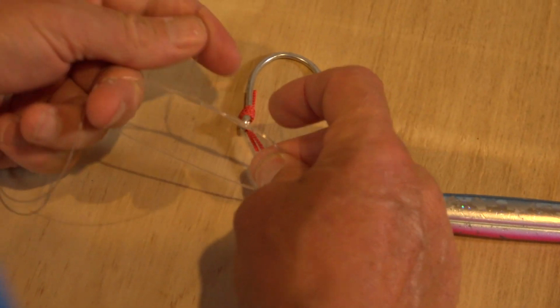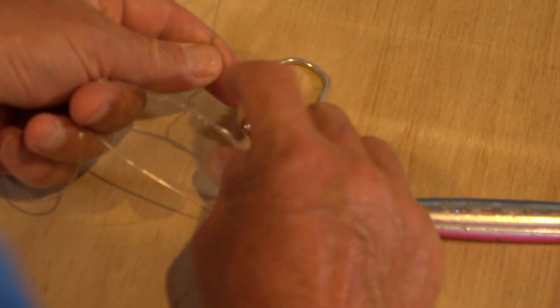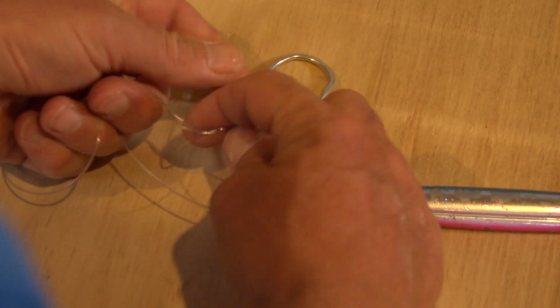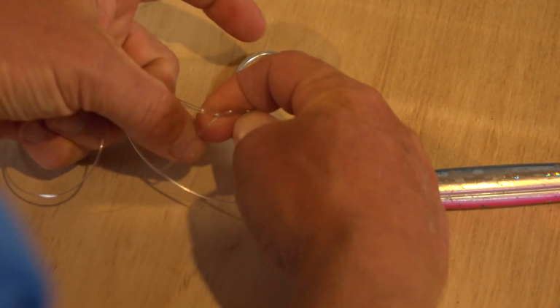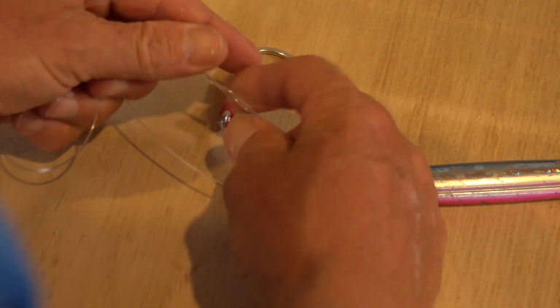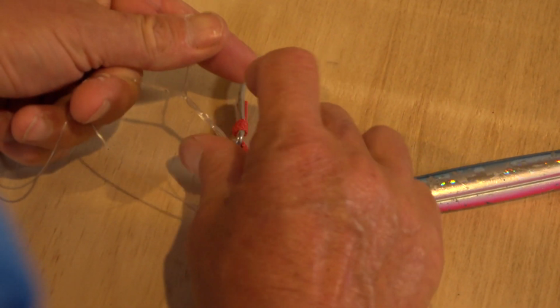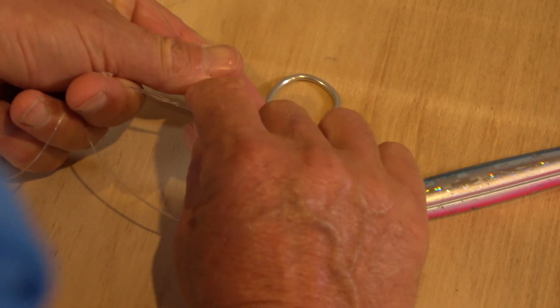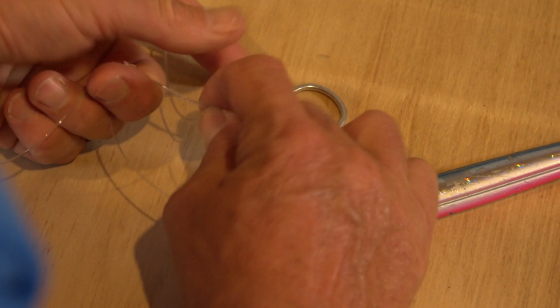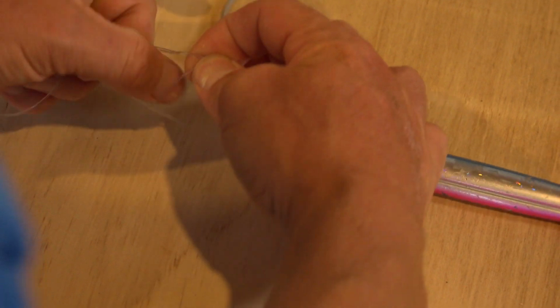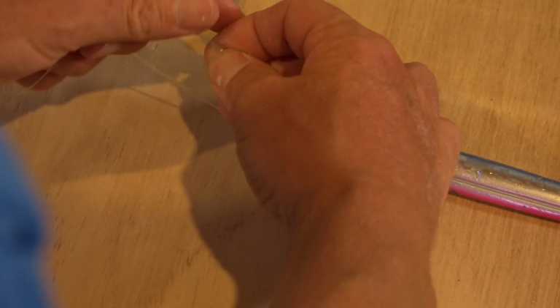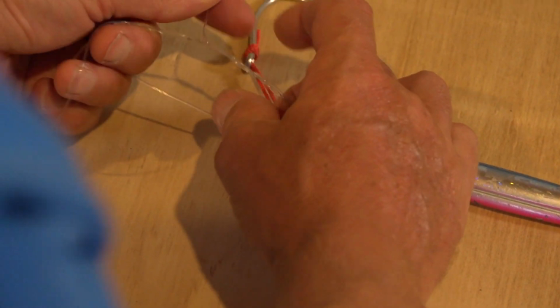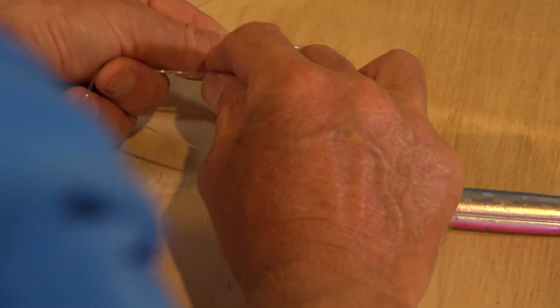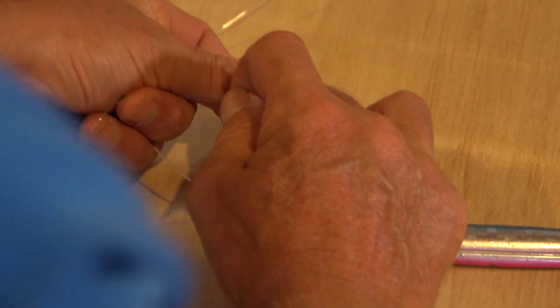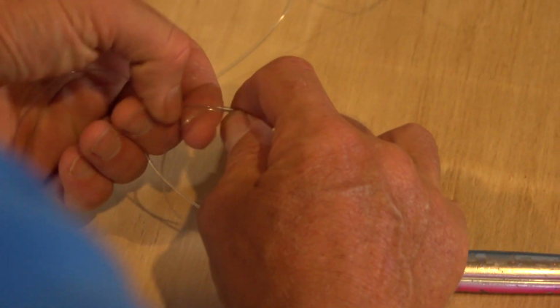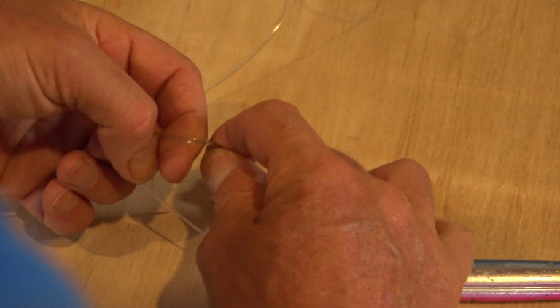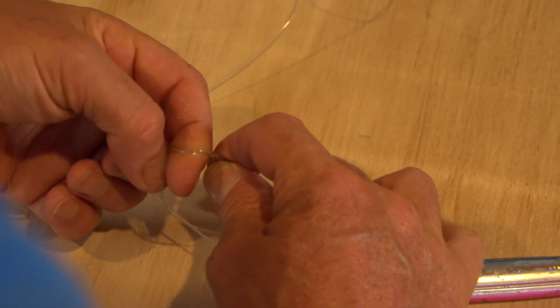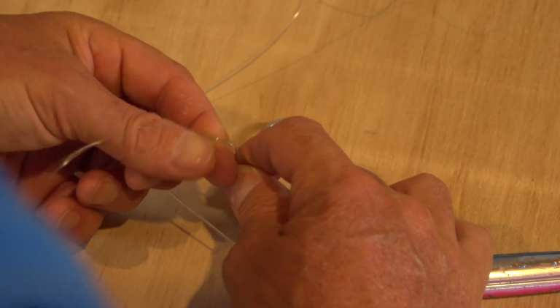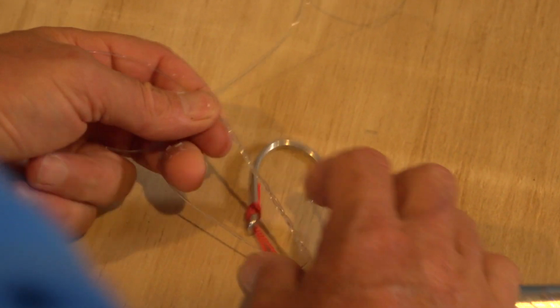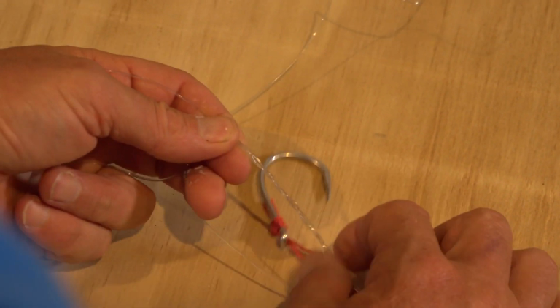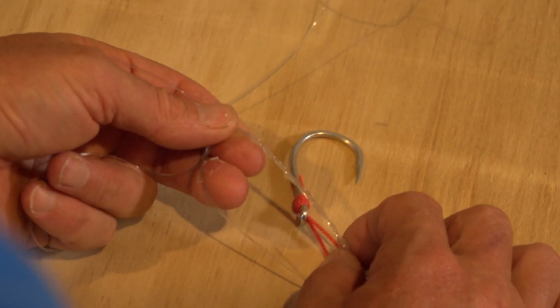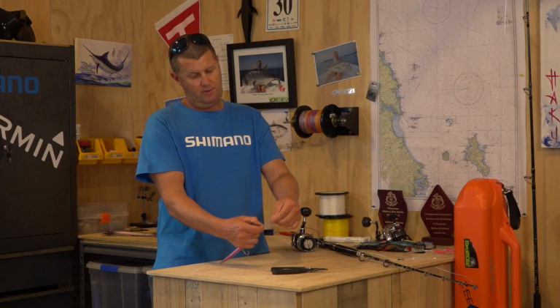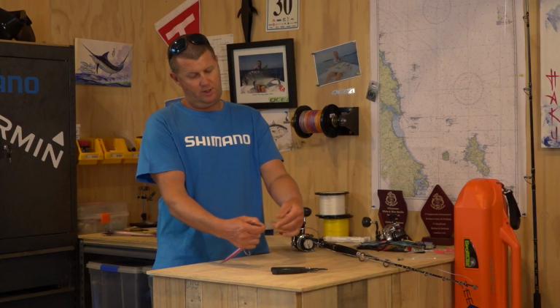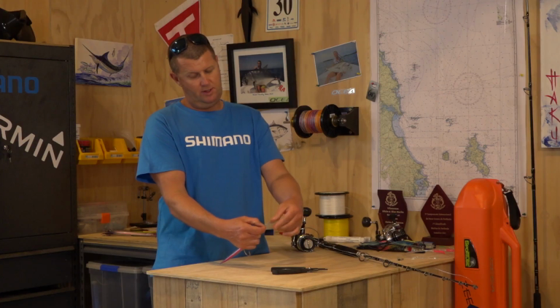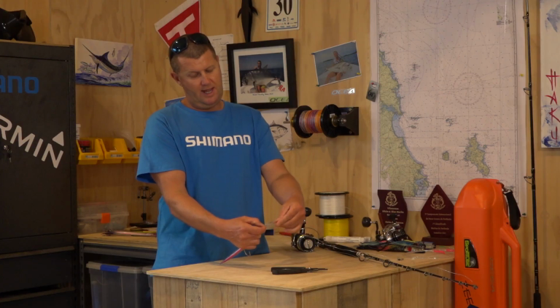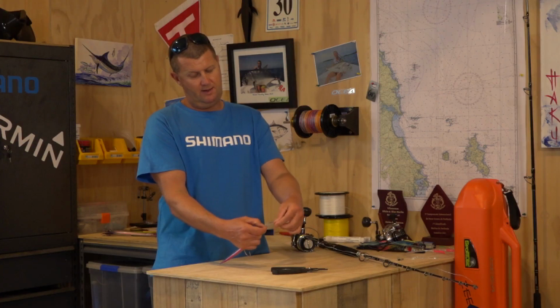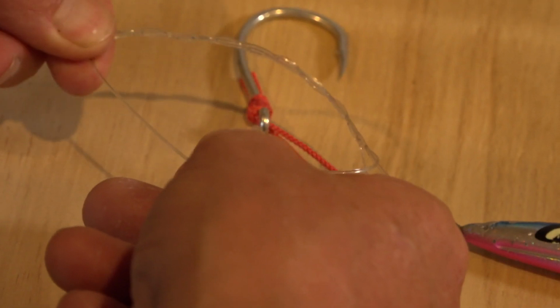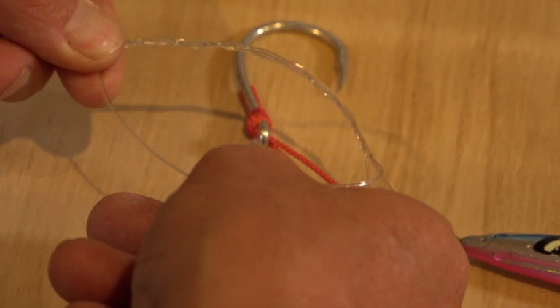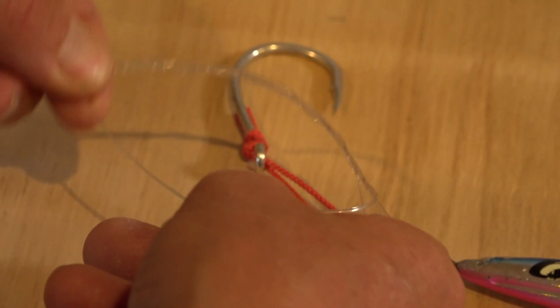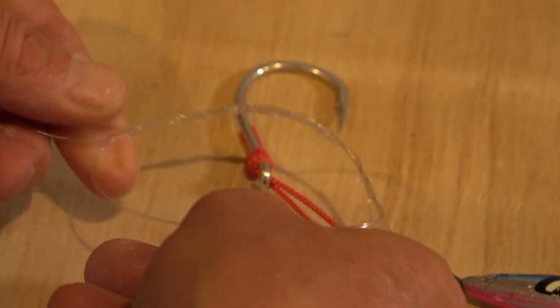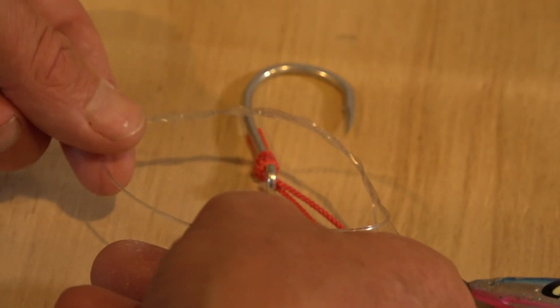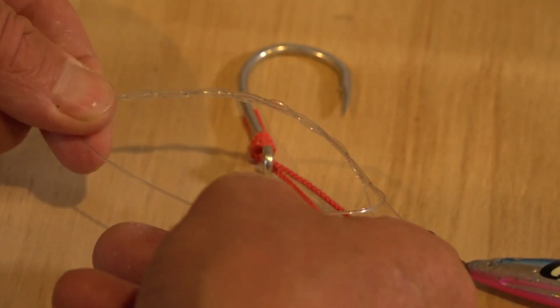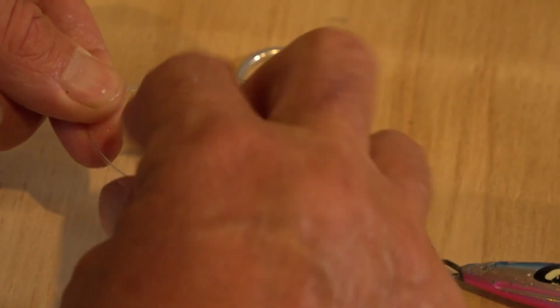So that is a normal uni knot and you'd normally just pull that tight. But what we do is we finish it off like we would a finishing knot. So we're going to grip the tag and the end of the loop and we're going to start unraveling.